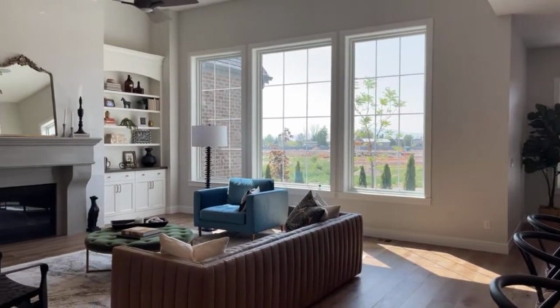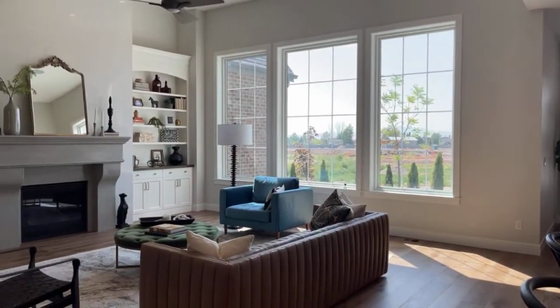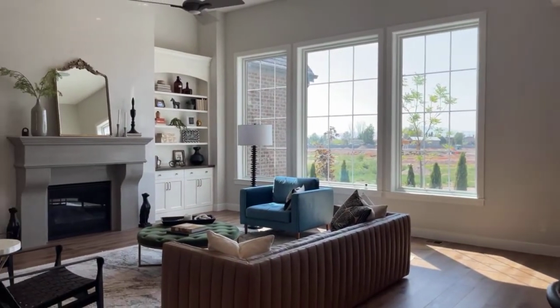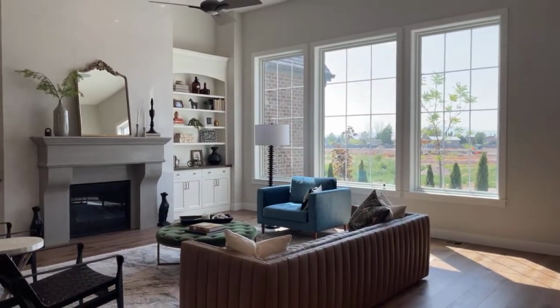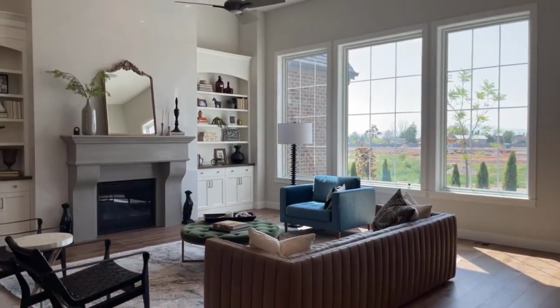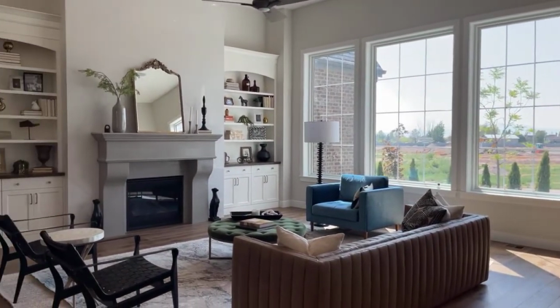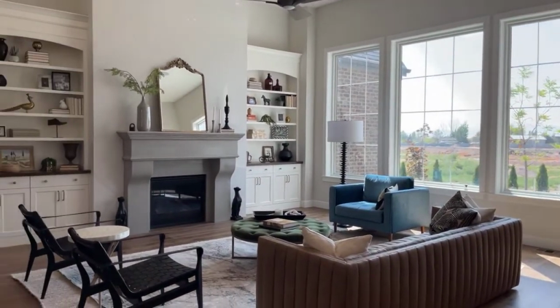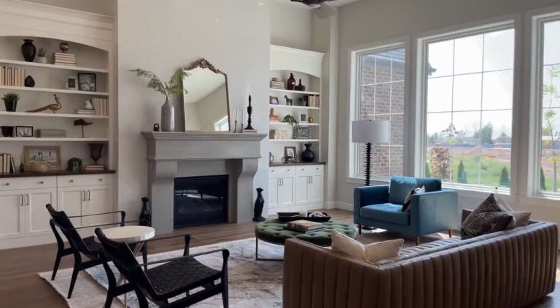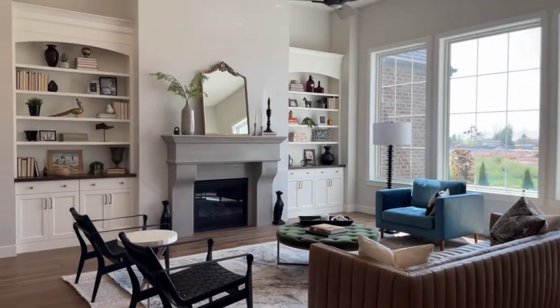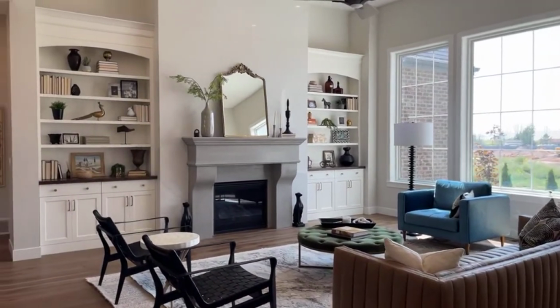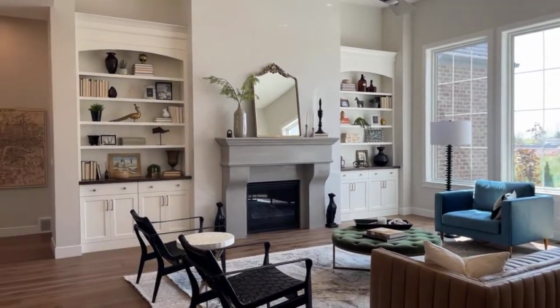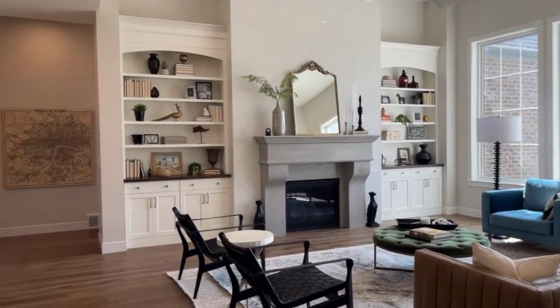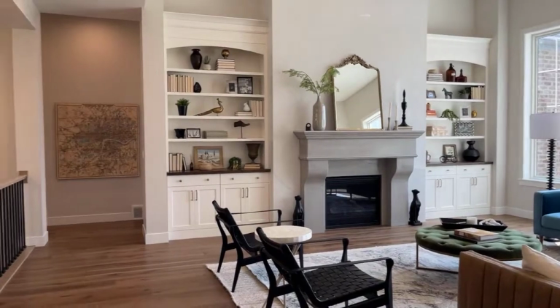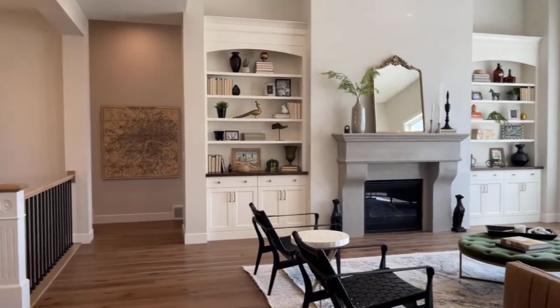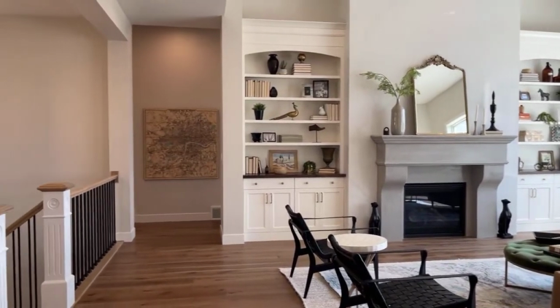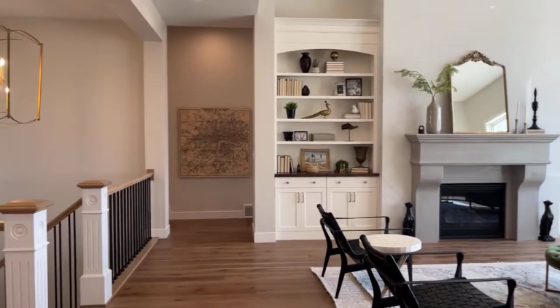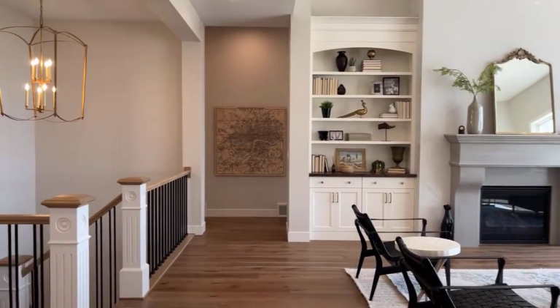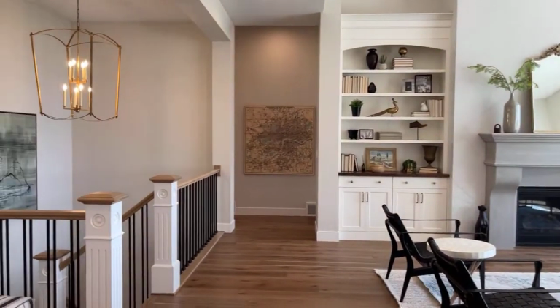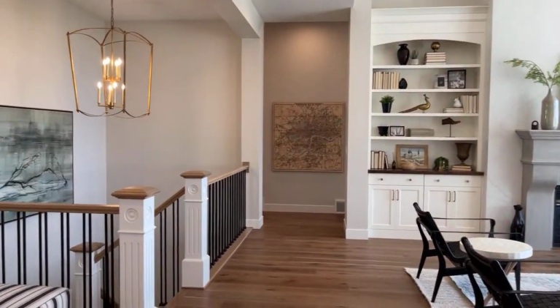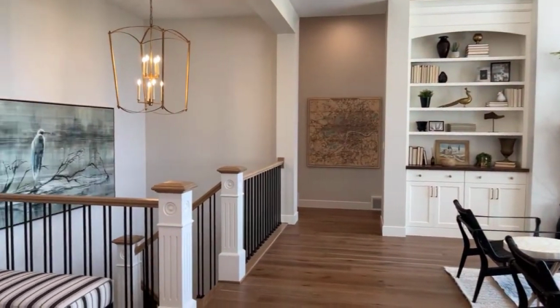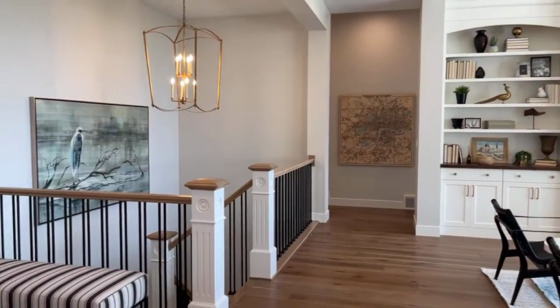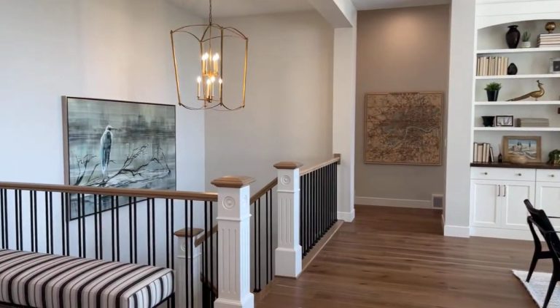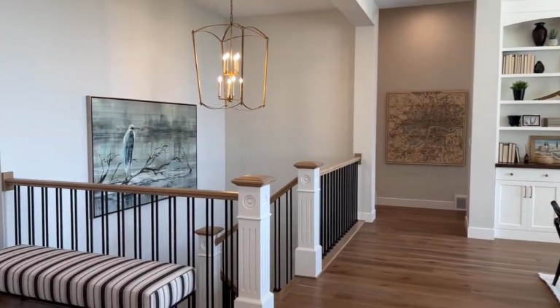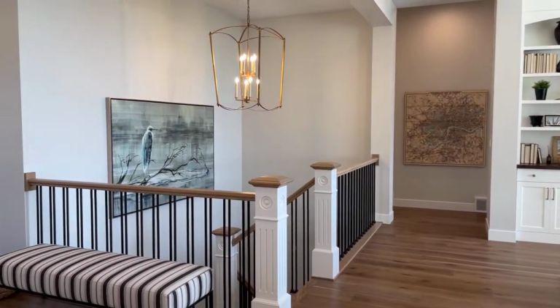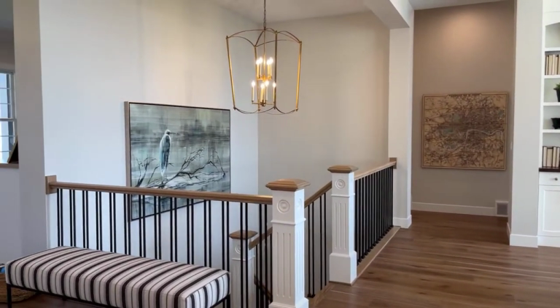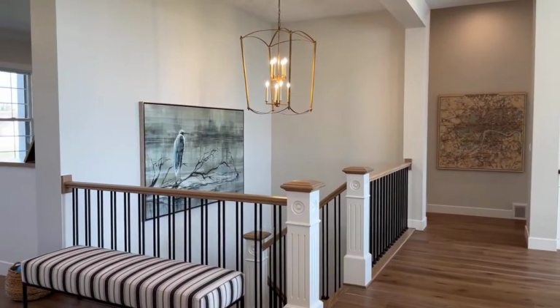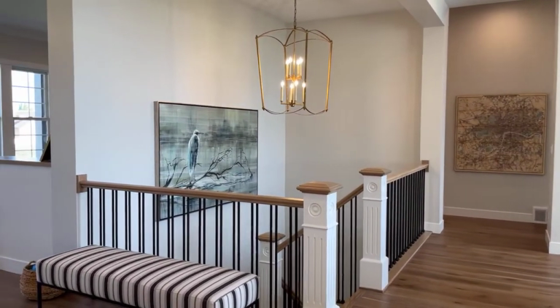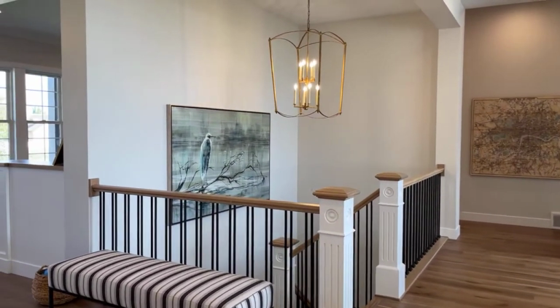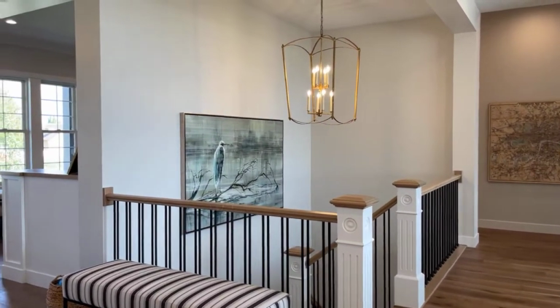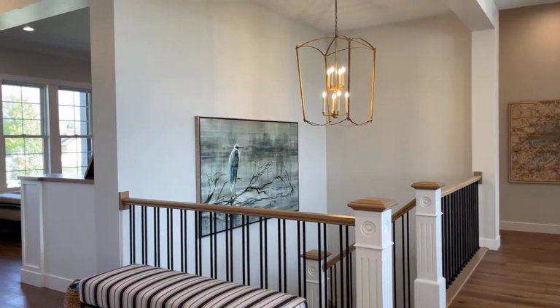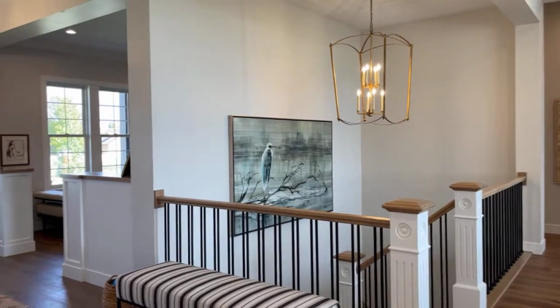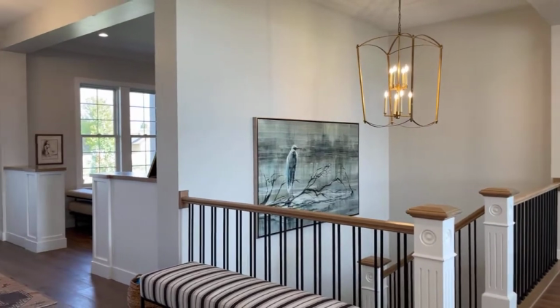Before you head out to any of our floor plans, be sure to call me first so that we can work together.